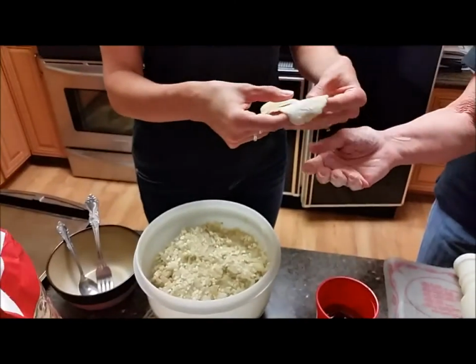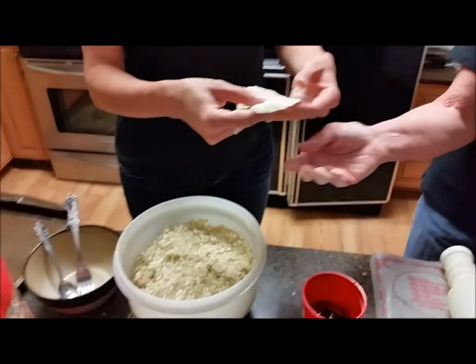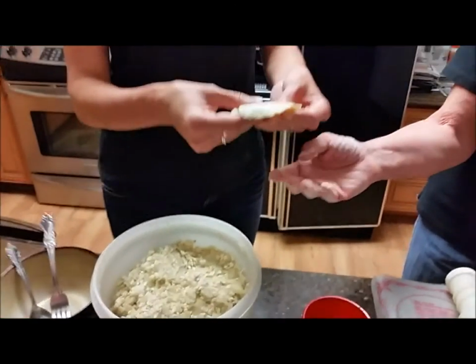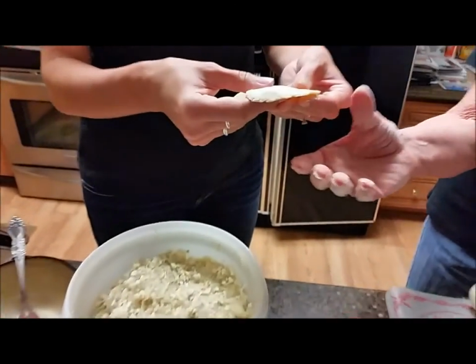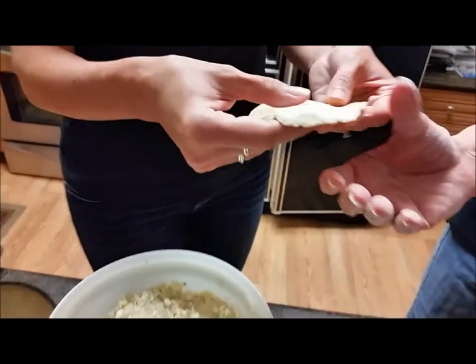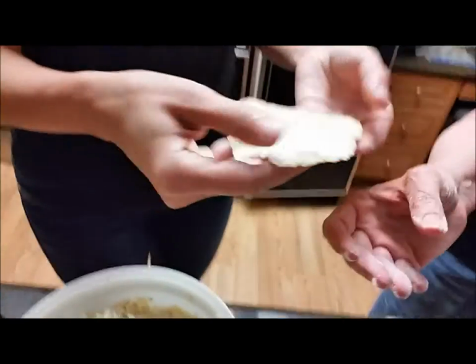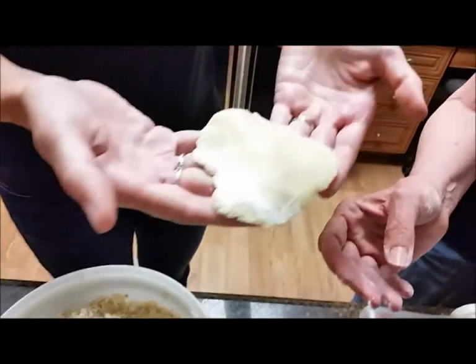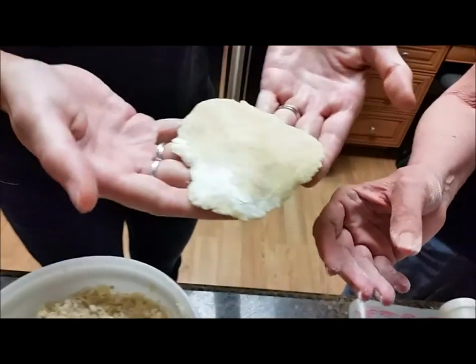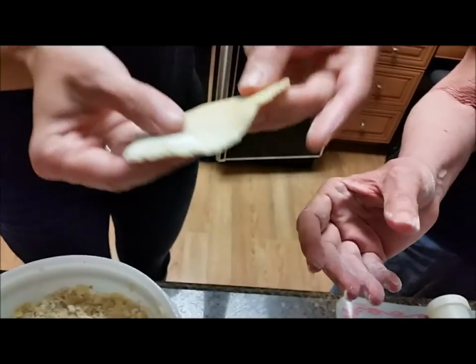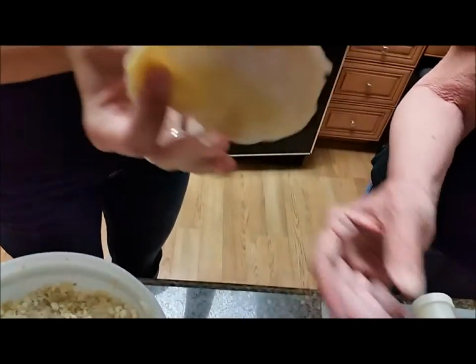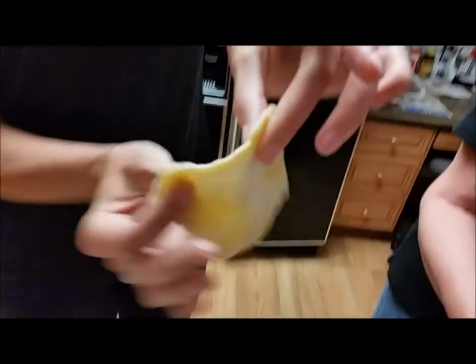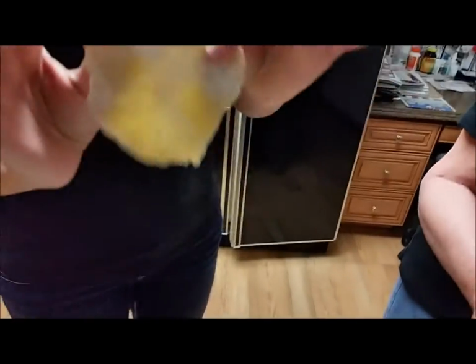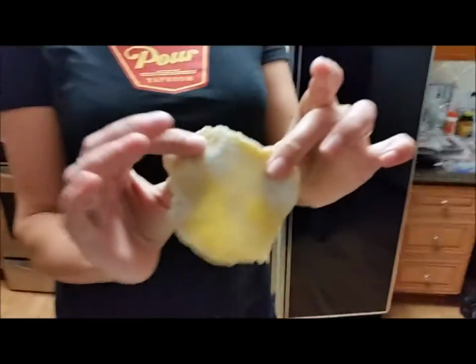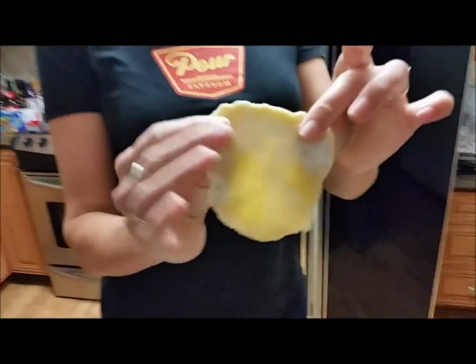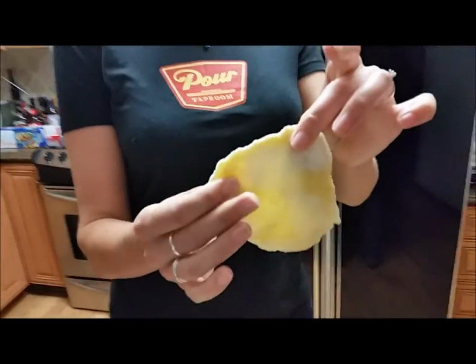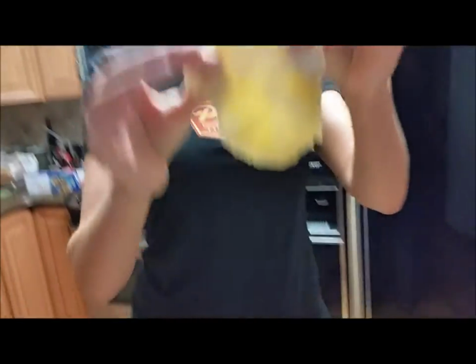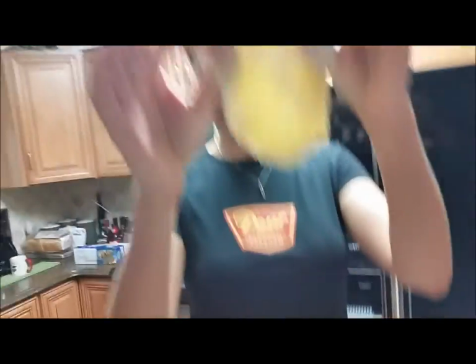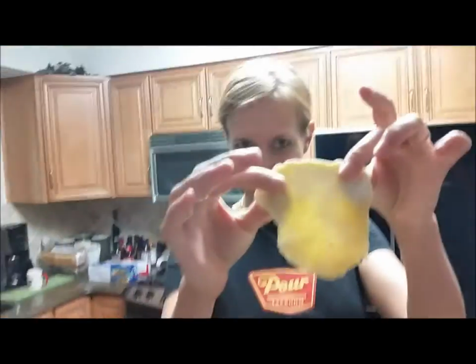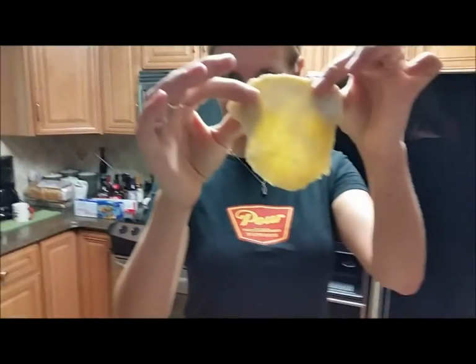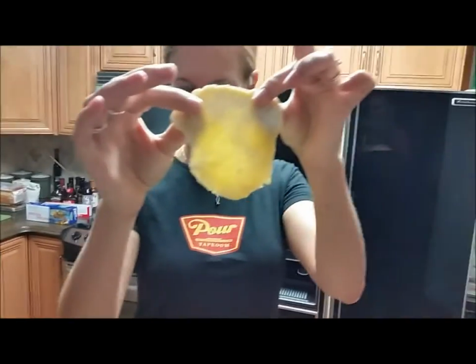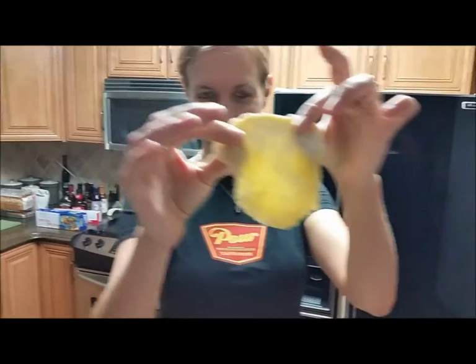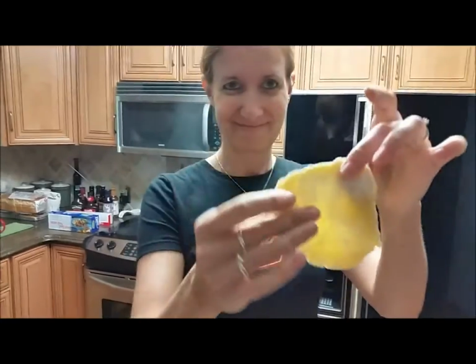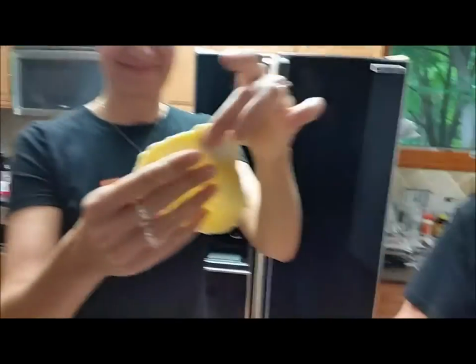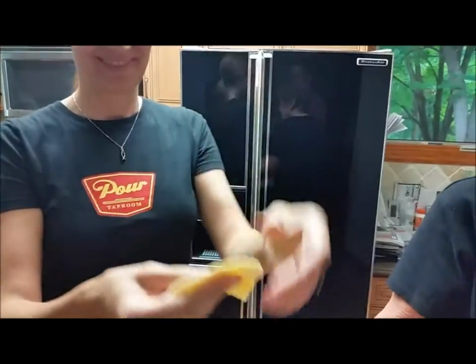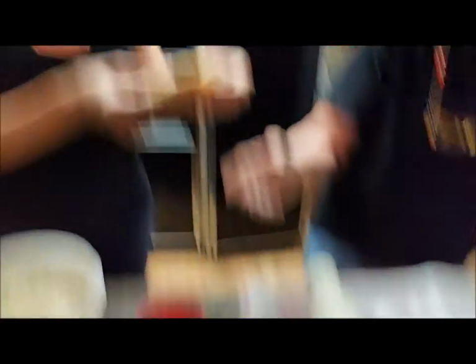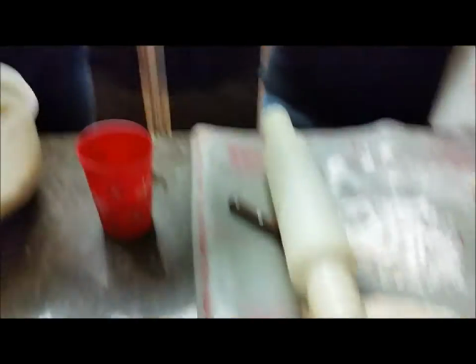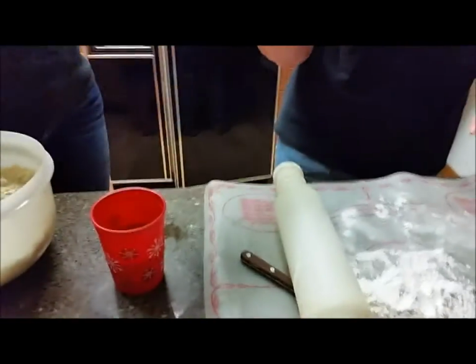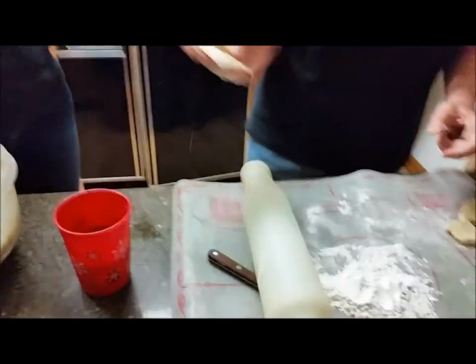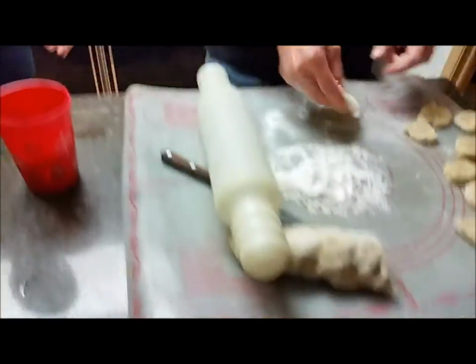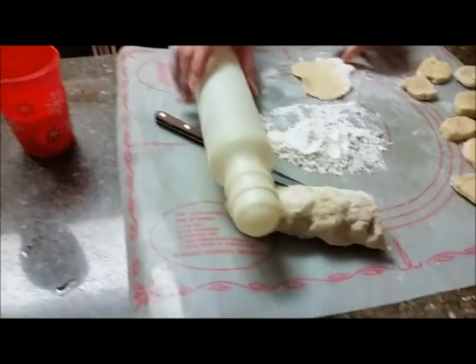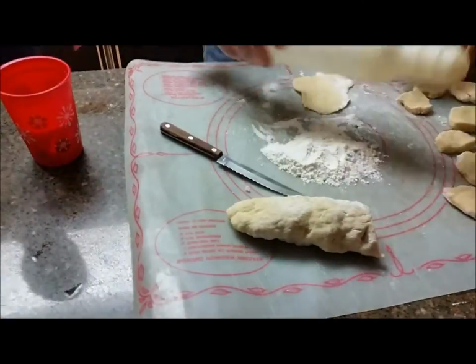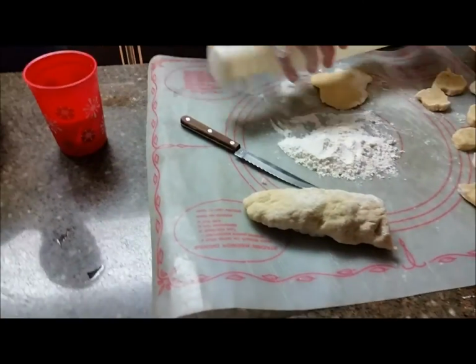You want it as thin as you can get it without it falling apart. You can even see through it — look at that, it's somewhat translucent. So we have rolled this out into a thin dough slice.